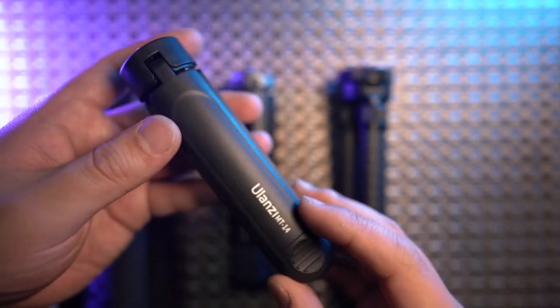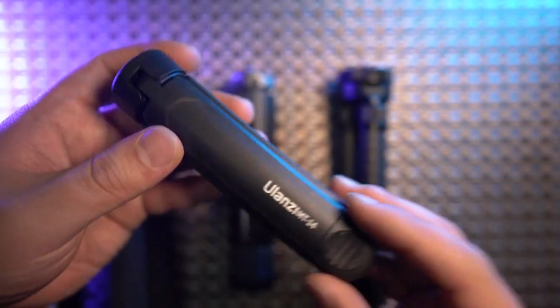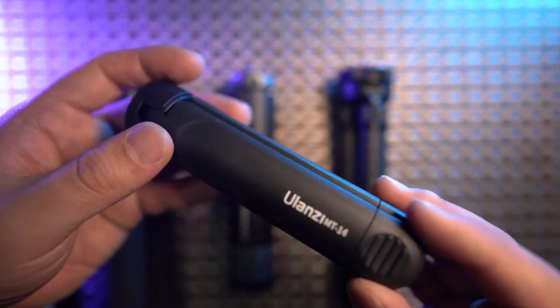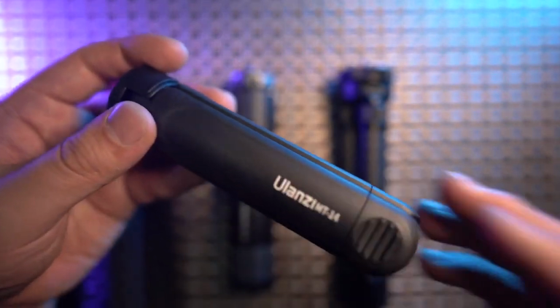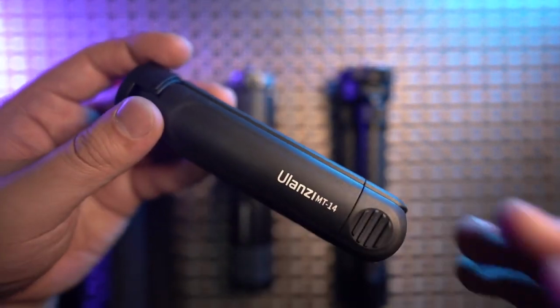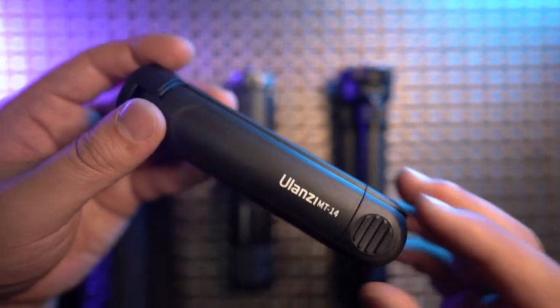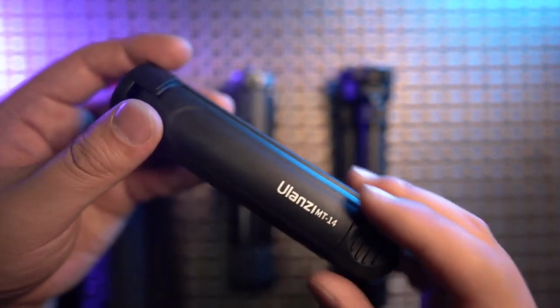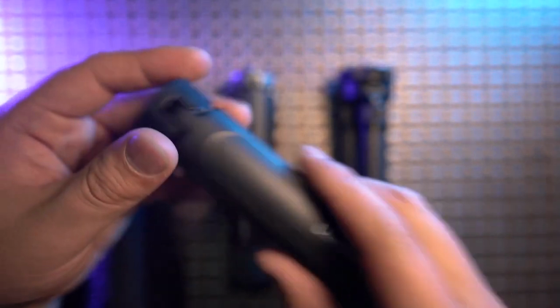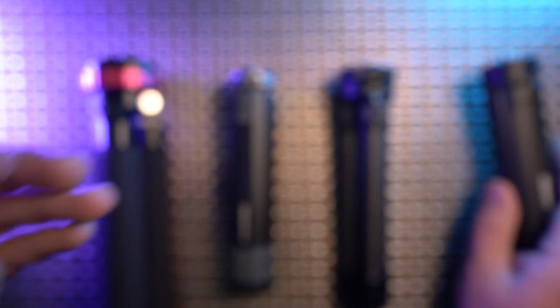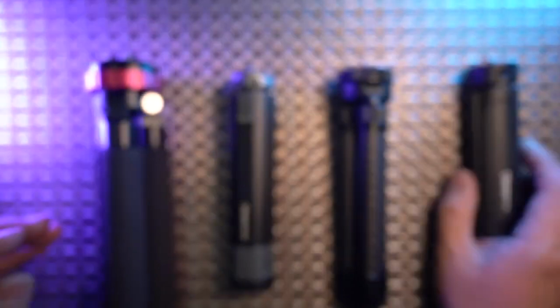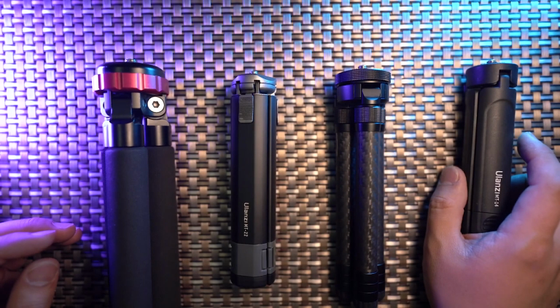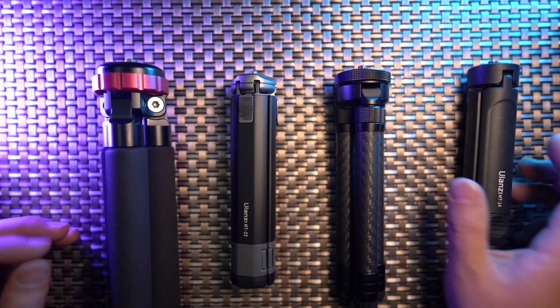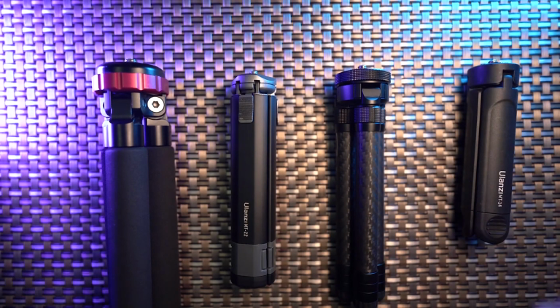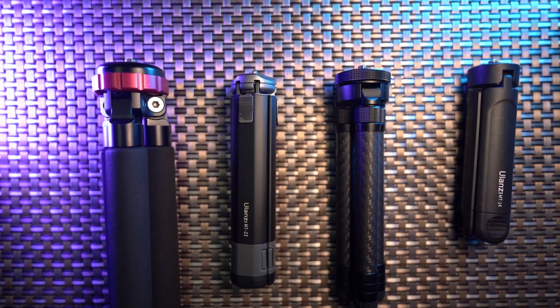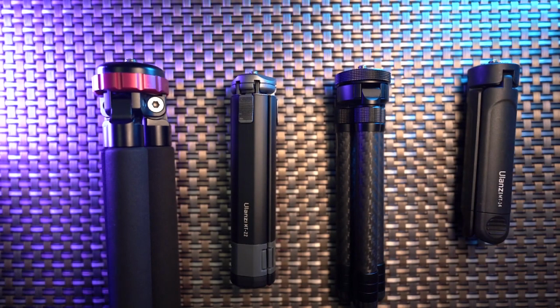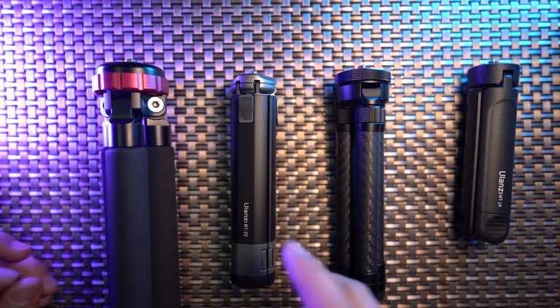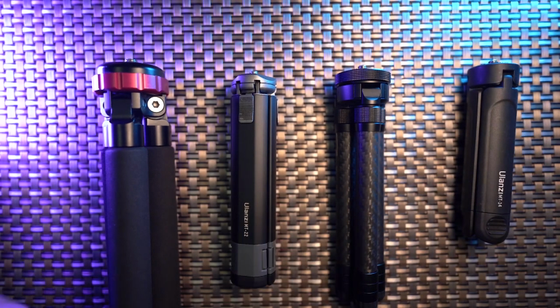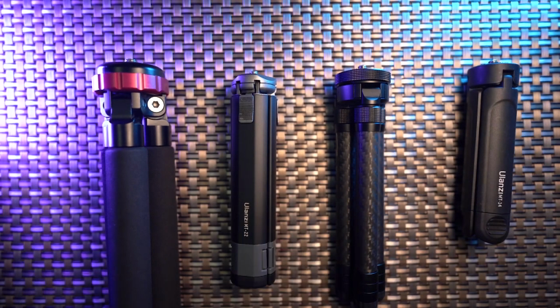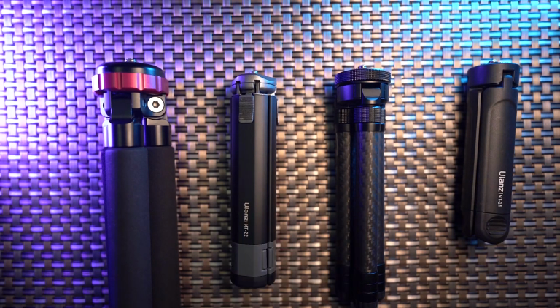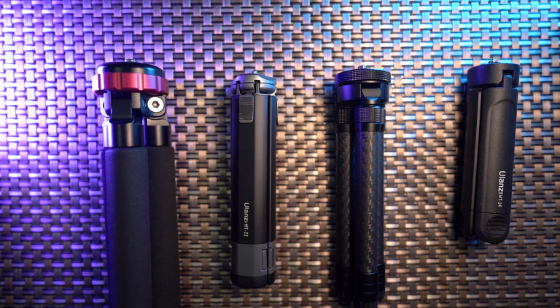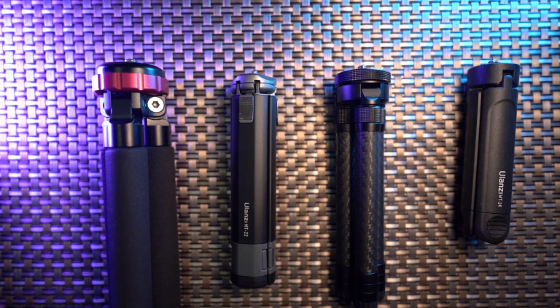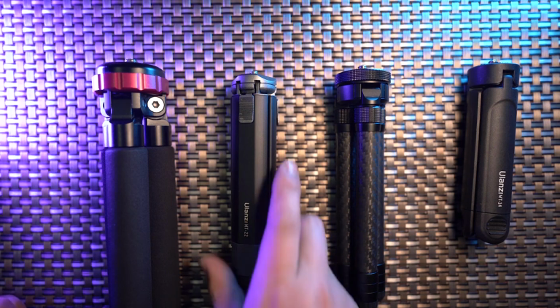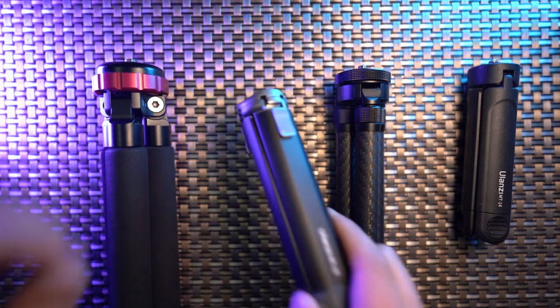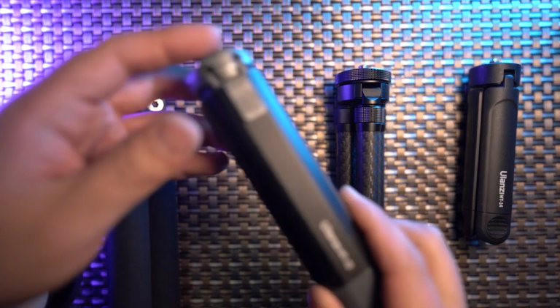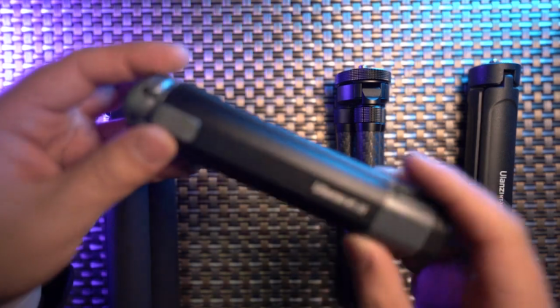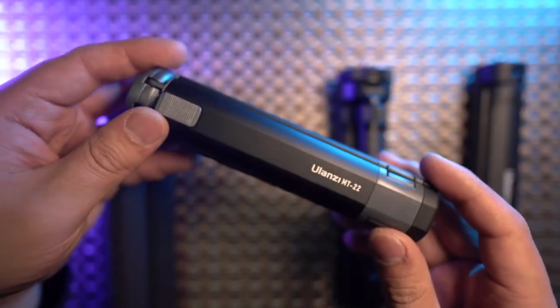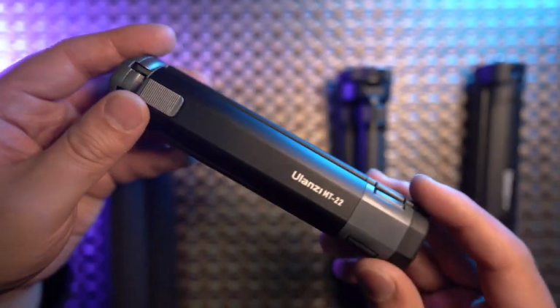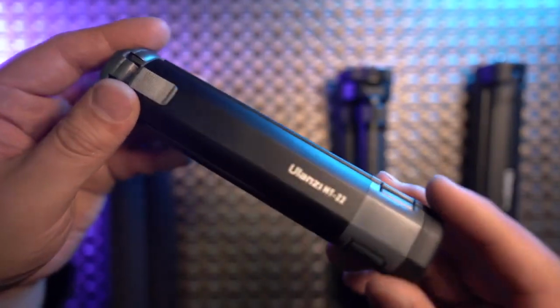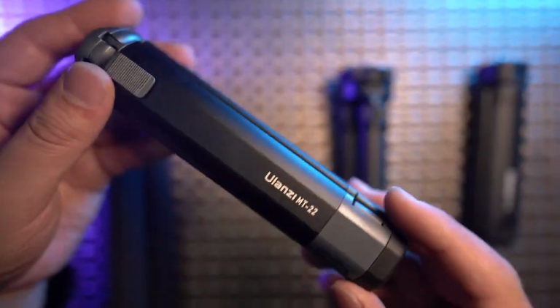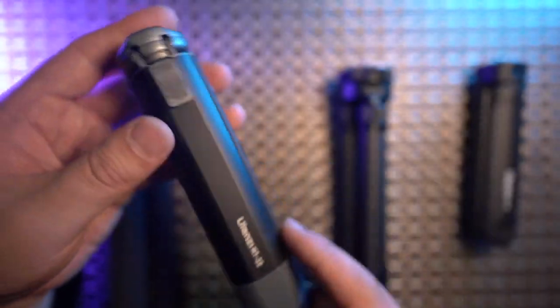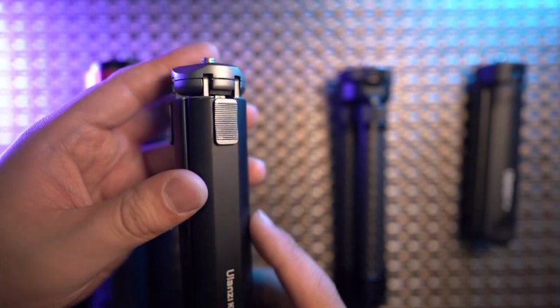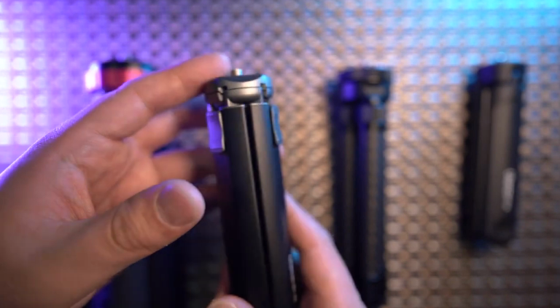I do not recommend using the MT14 outdoors with a fully extended selfie stick because it's plastic, not very robust, and not strong enough for windy situations. If you still want a very small footprint but need more durability outdoors, the Ulanzi MT22 metal mini tripod is your best choice.